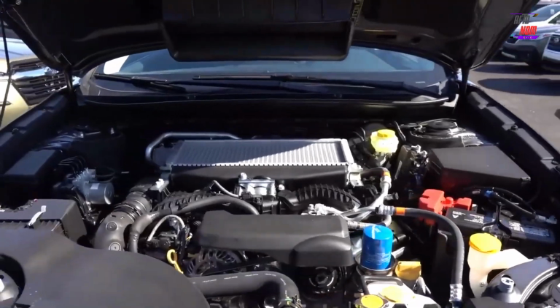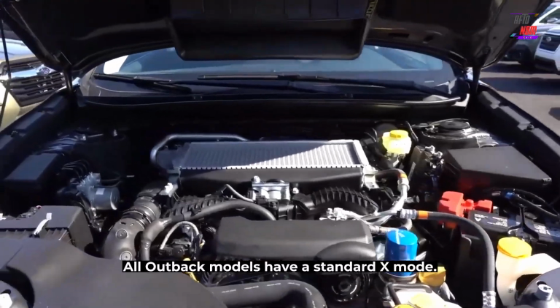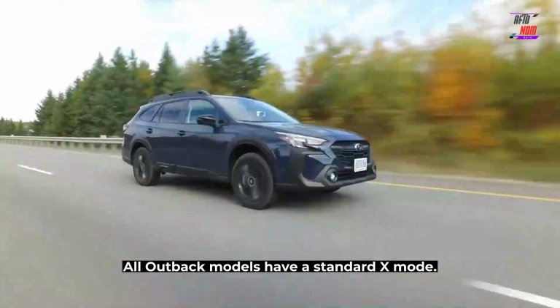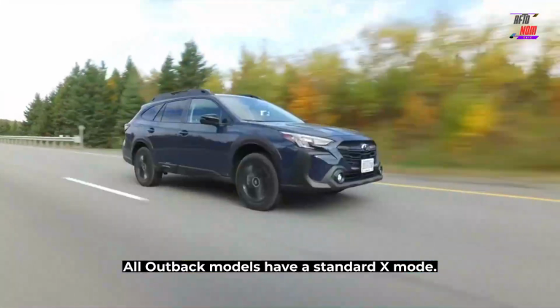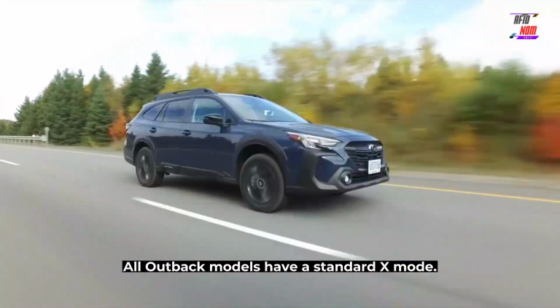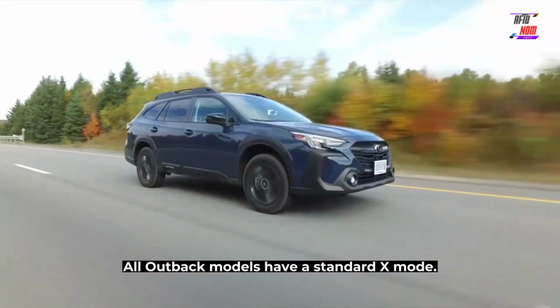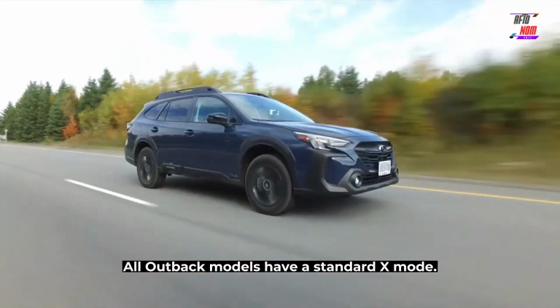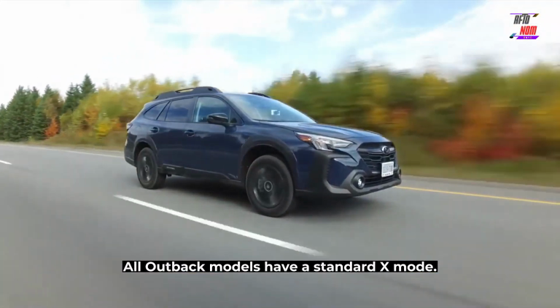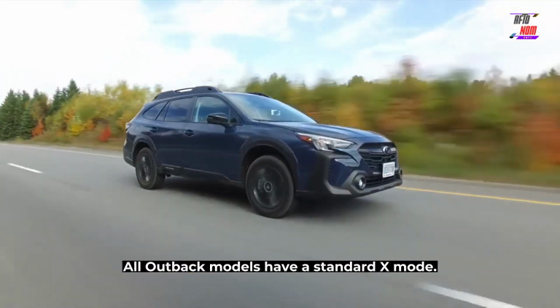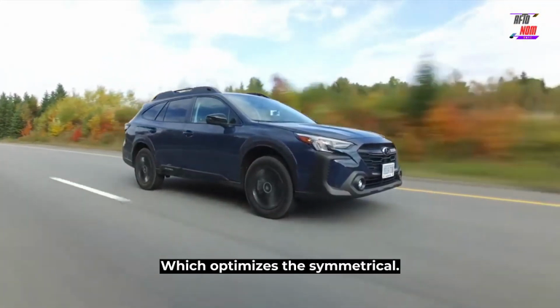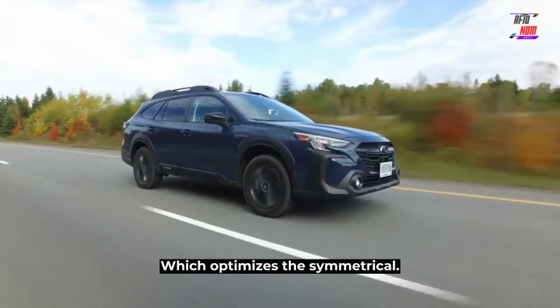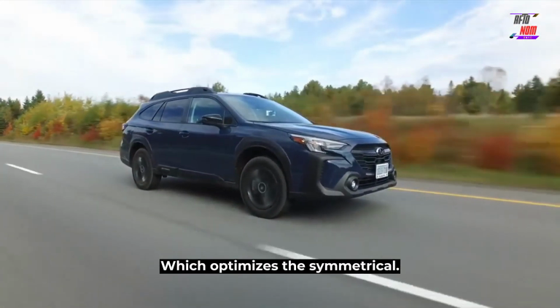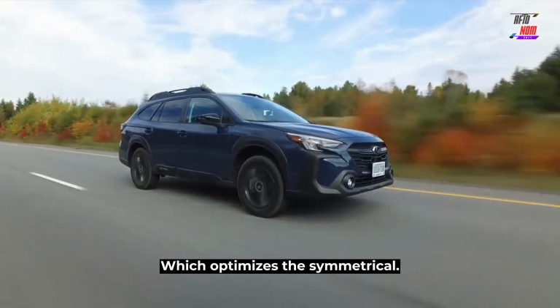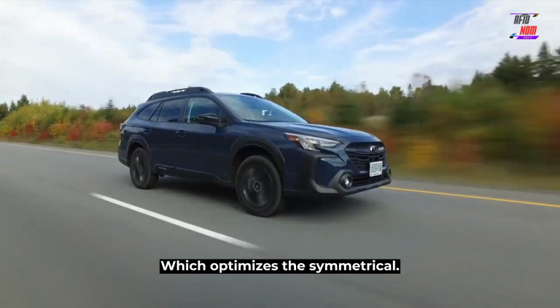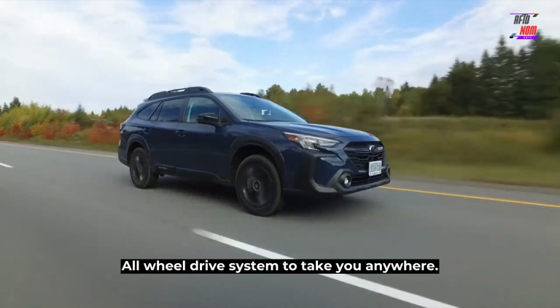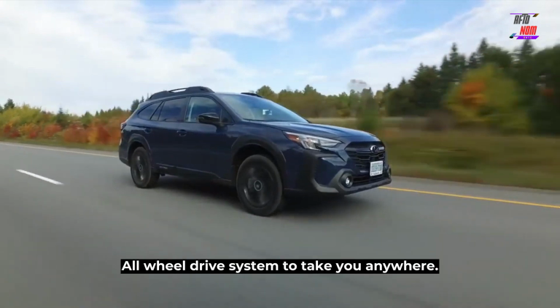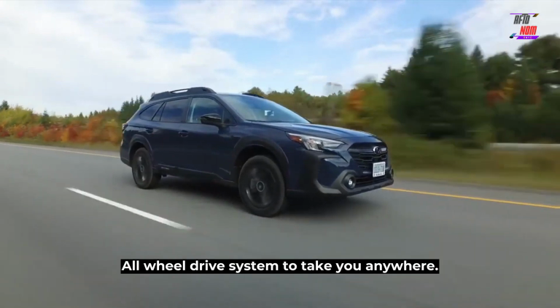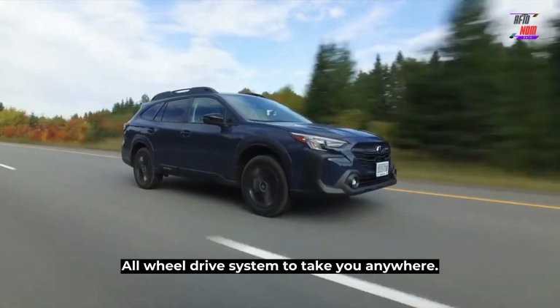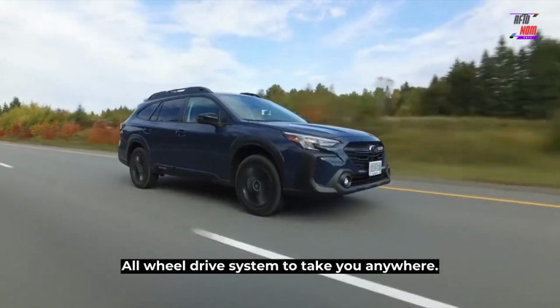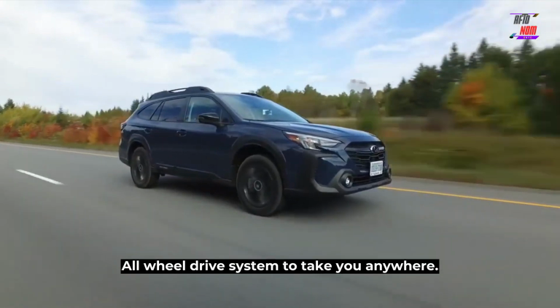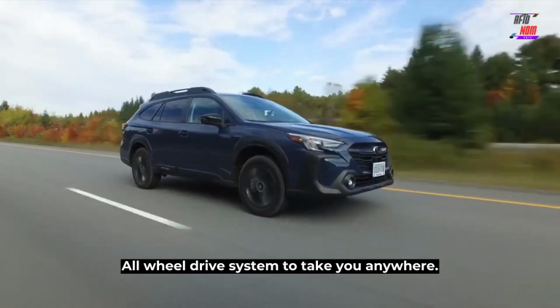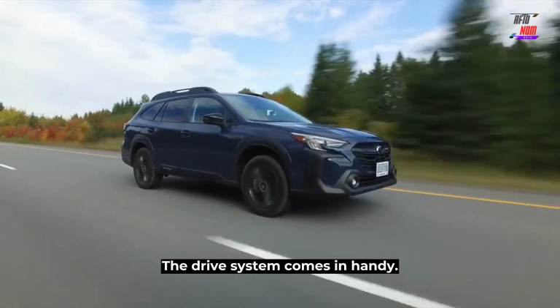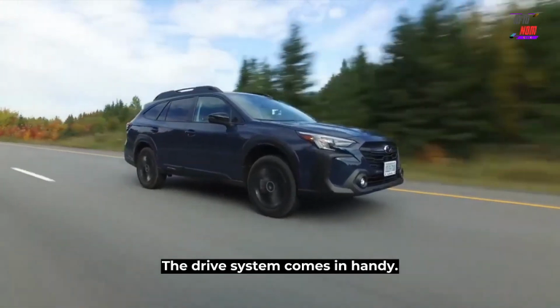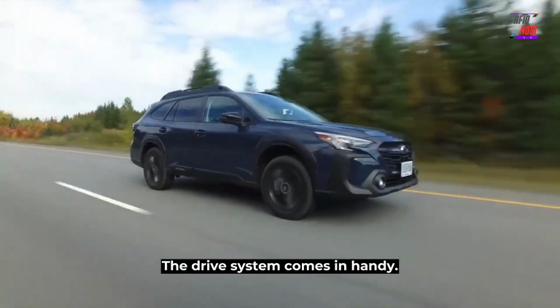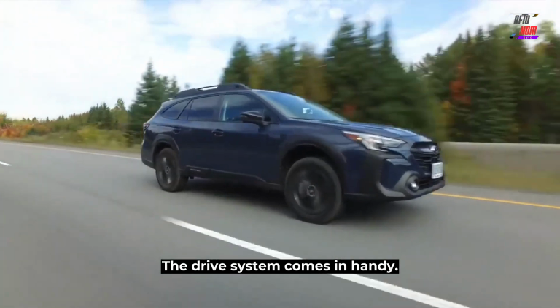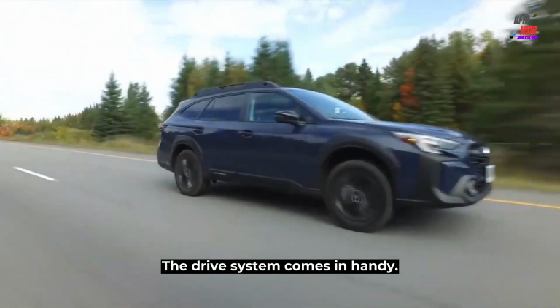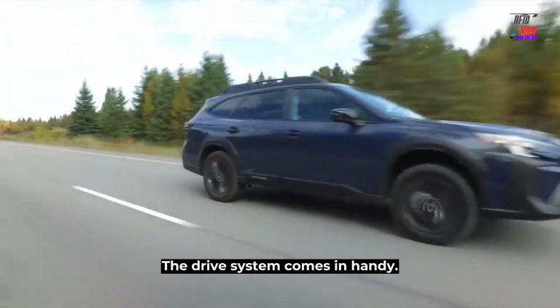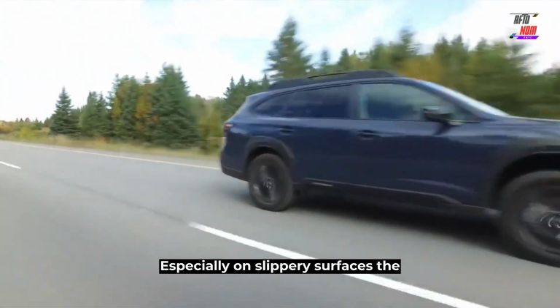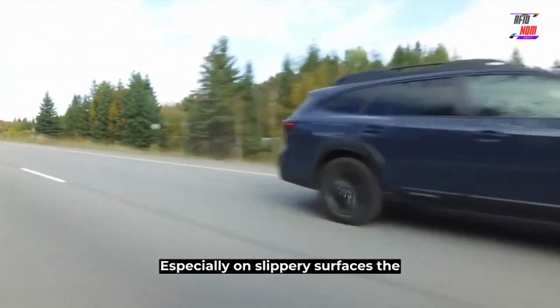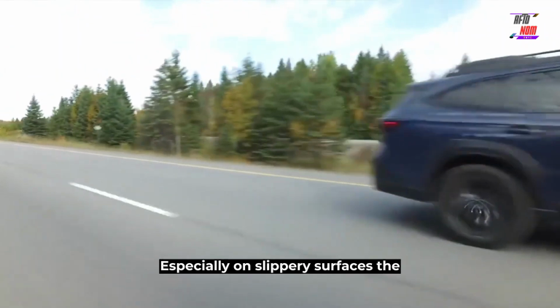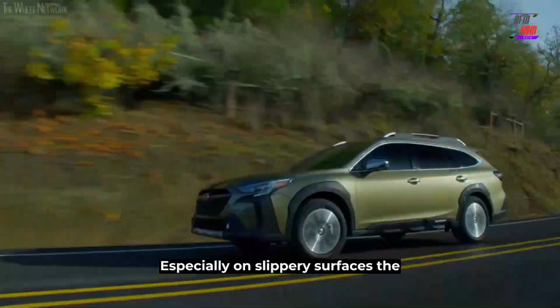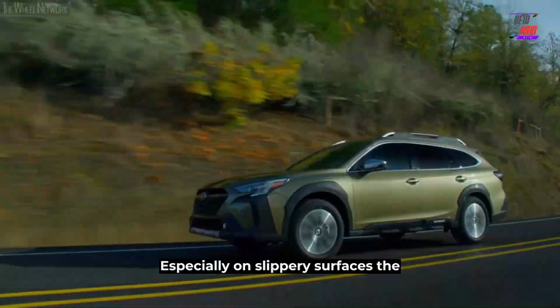All Outback models have a standard X Mode, which optimizes the symmetrical all-wheel drive system to take you anywhere. The drive system comes in handy, especially on slippery surfaces.